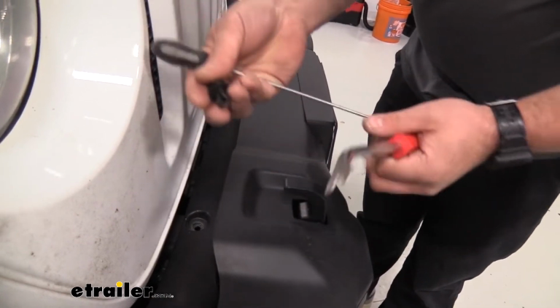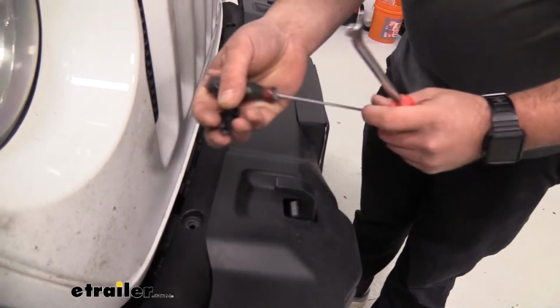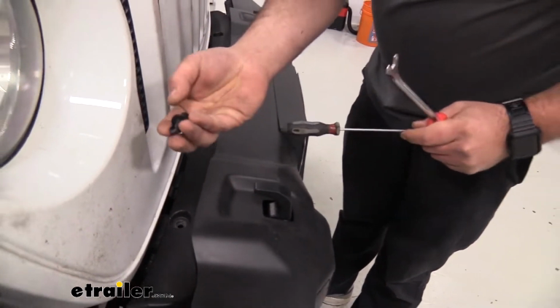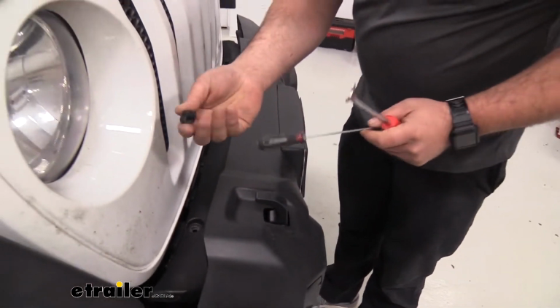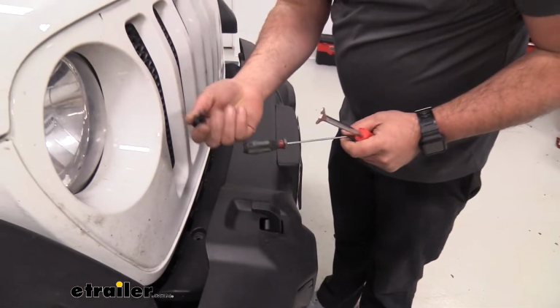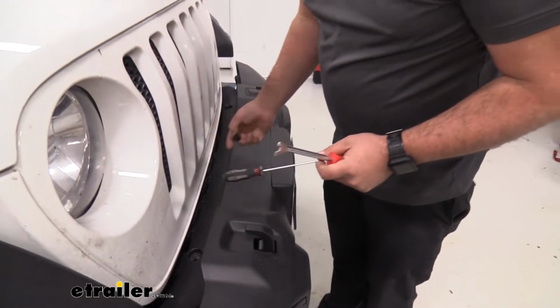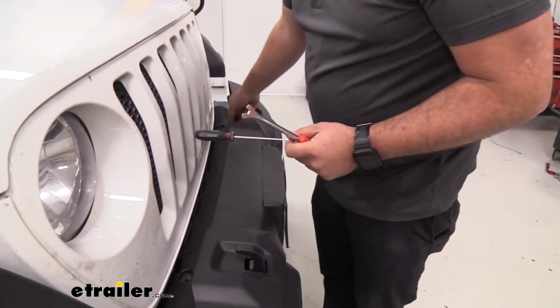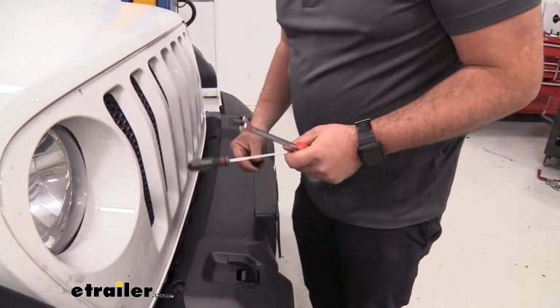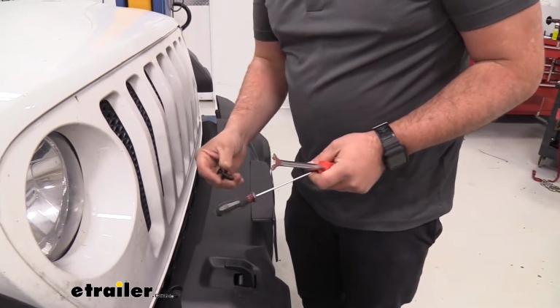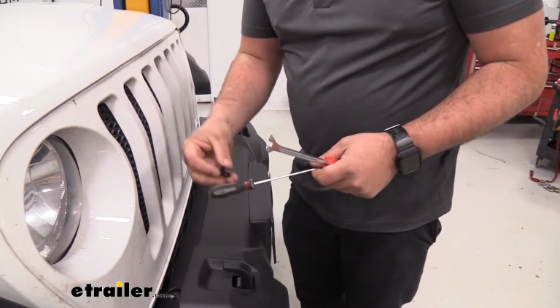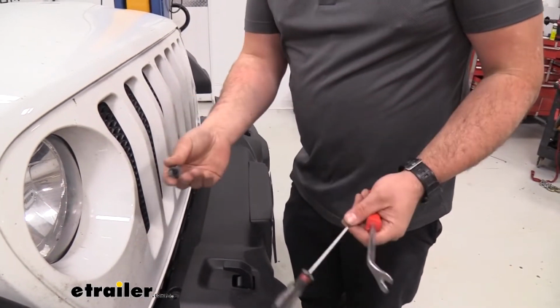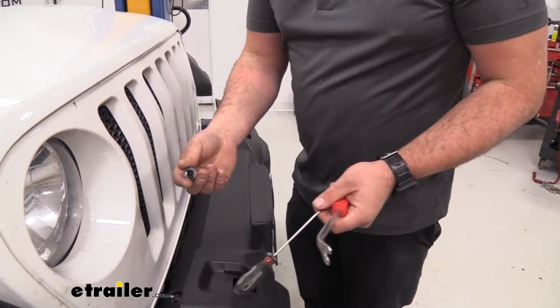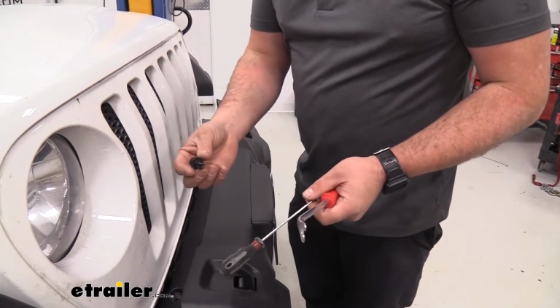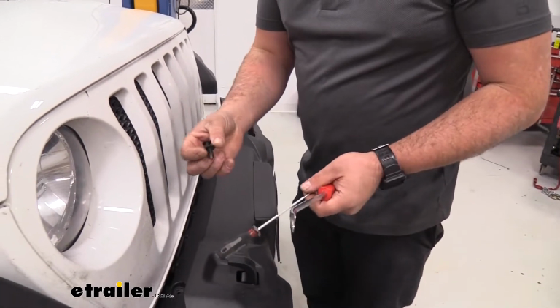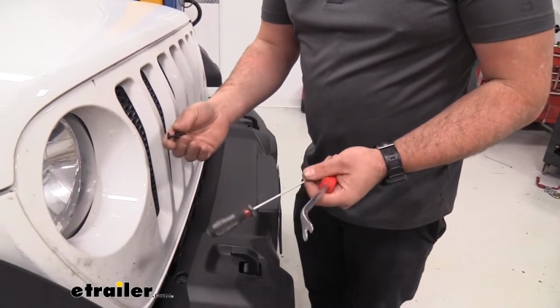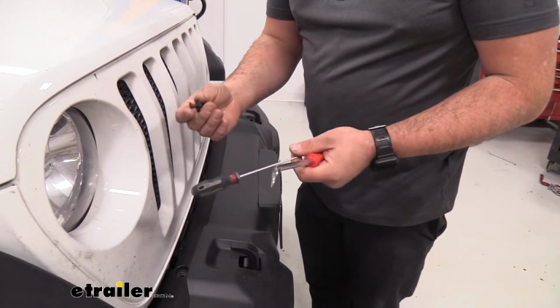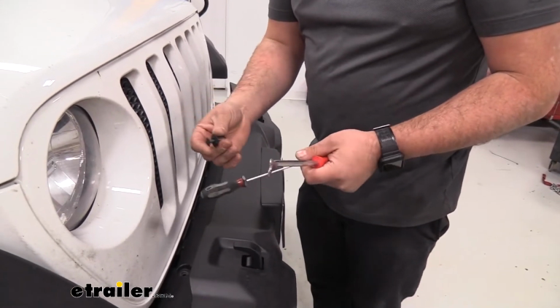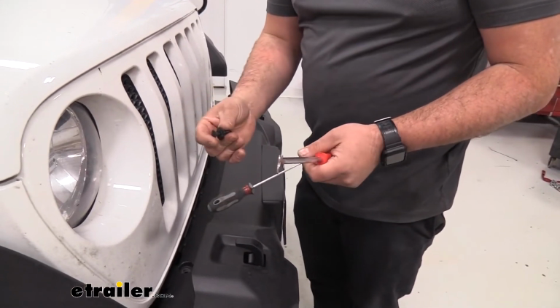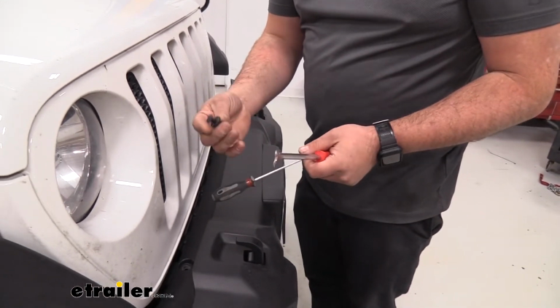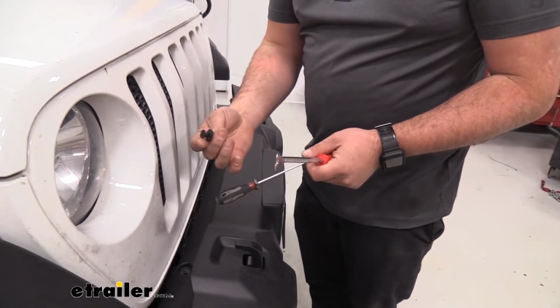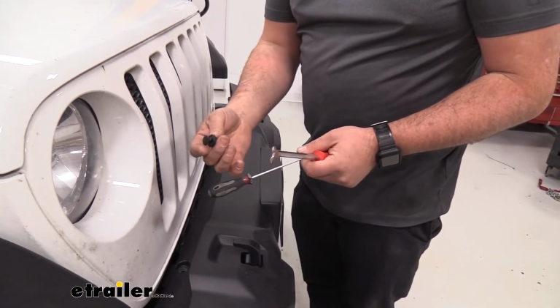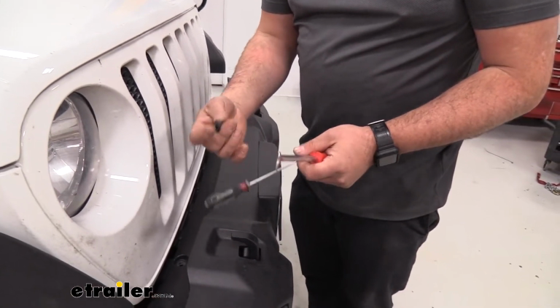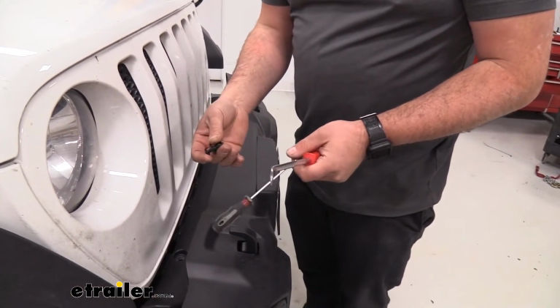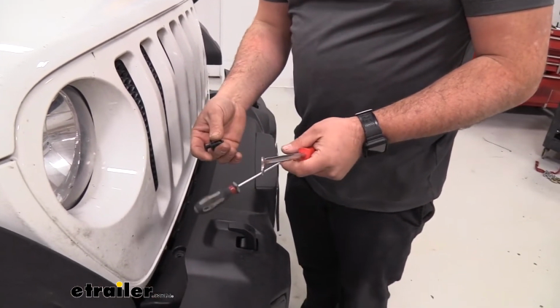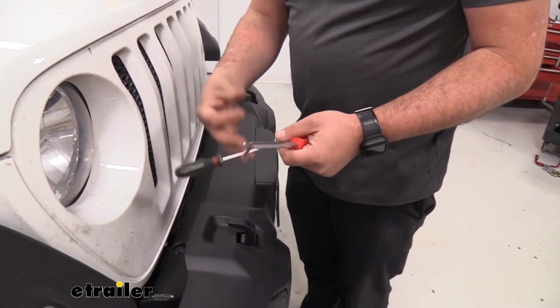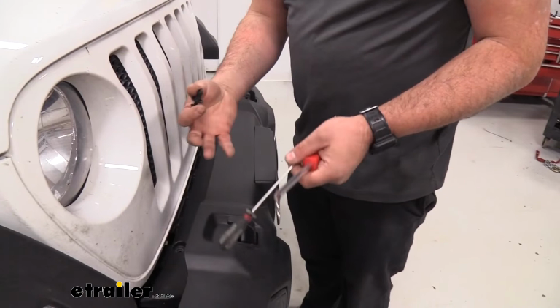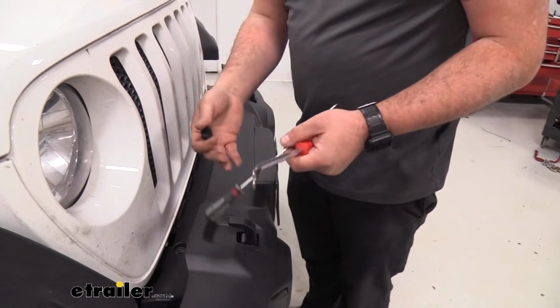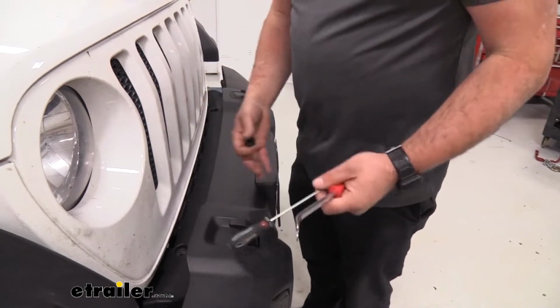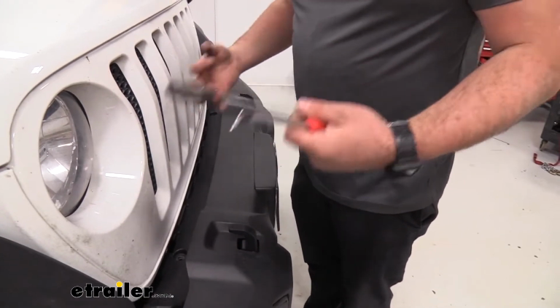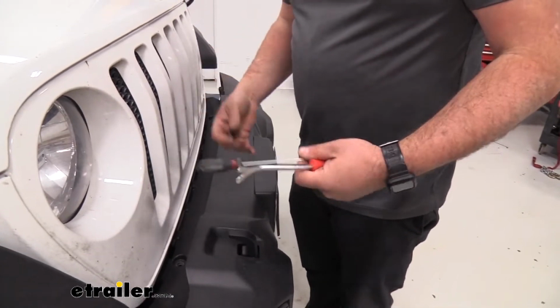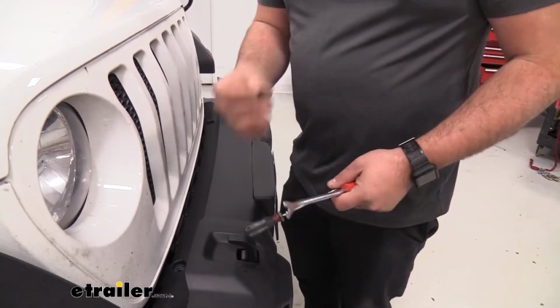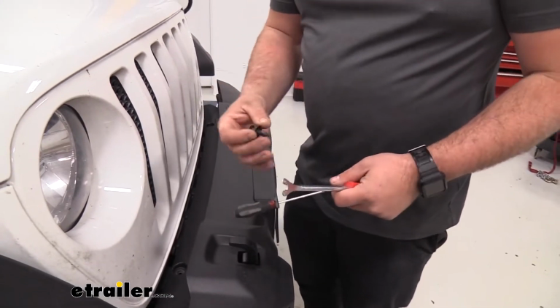Once you have that out, go ahead and get the other one off as well. Throughout this whole process, it's really important to make sure that you keep all your hardware in a nice organized spot so that when you go to reinstall, you'll have it all there.